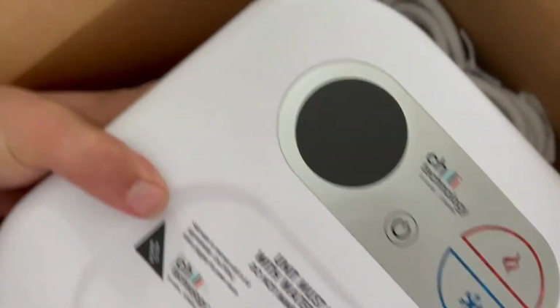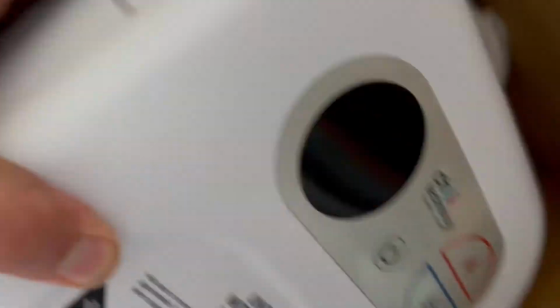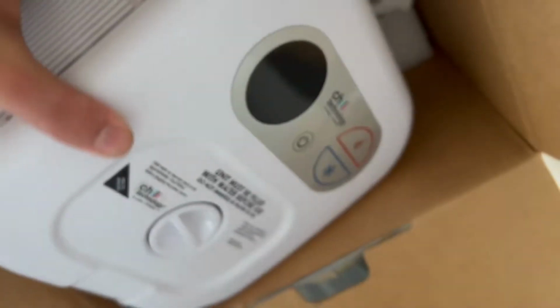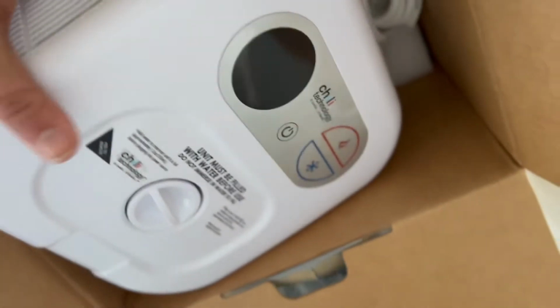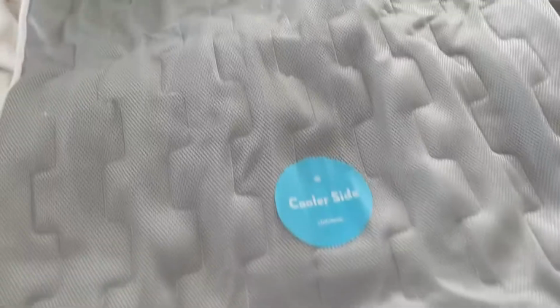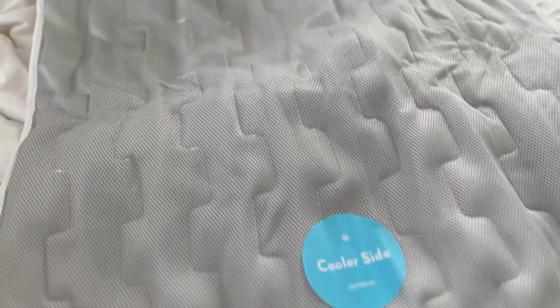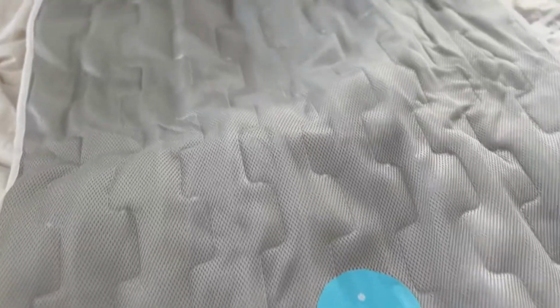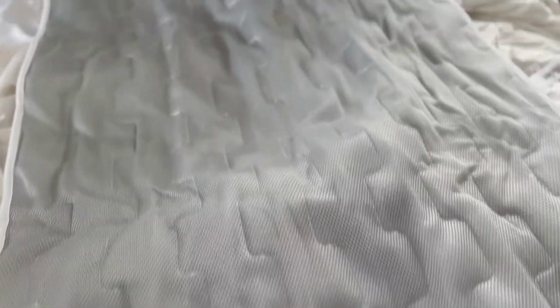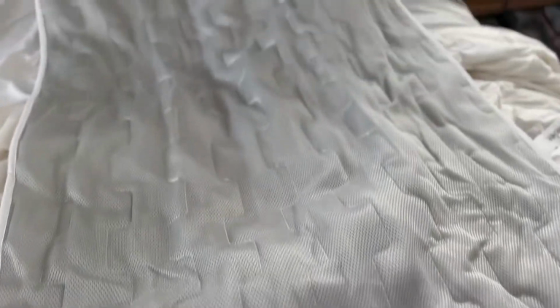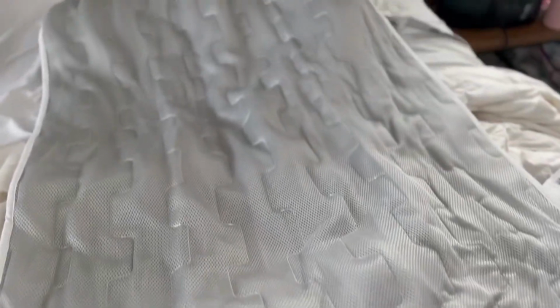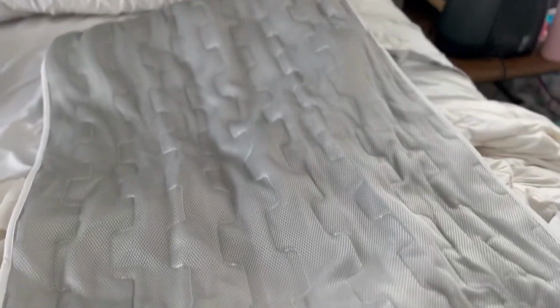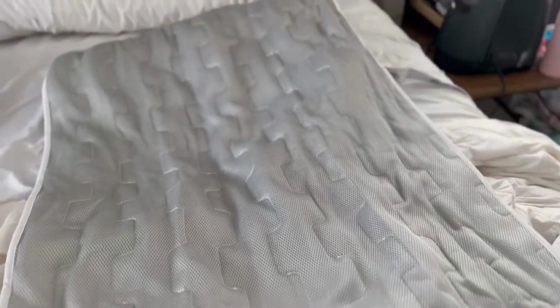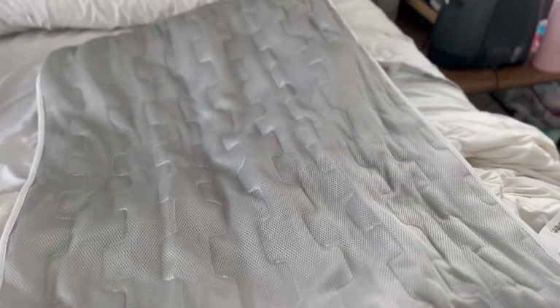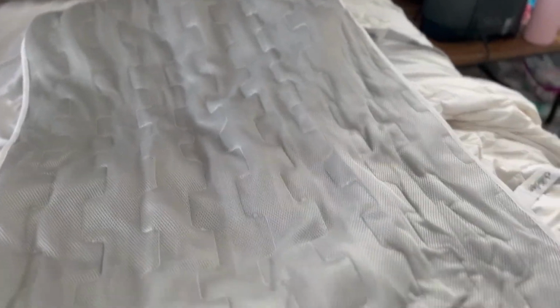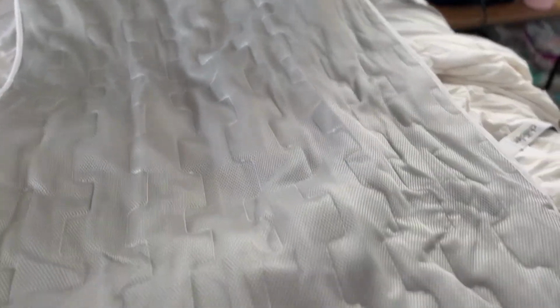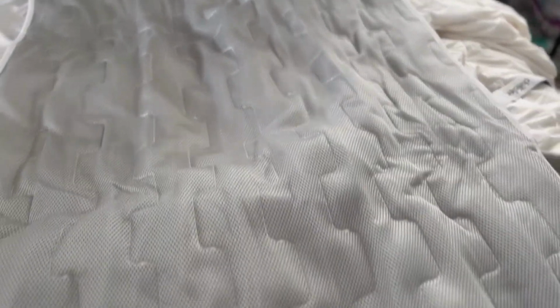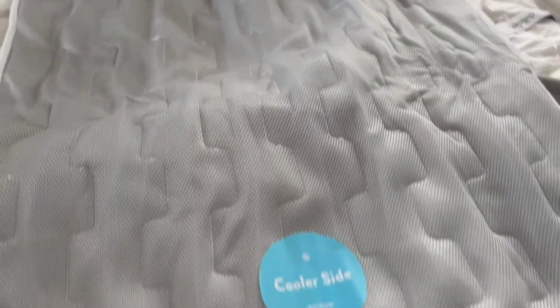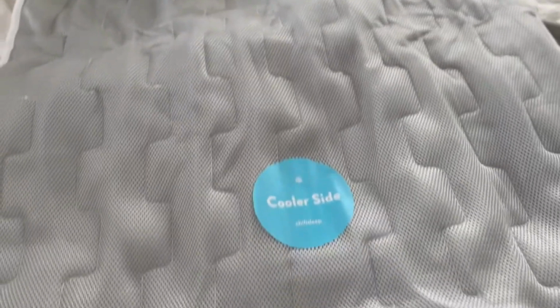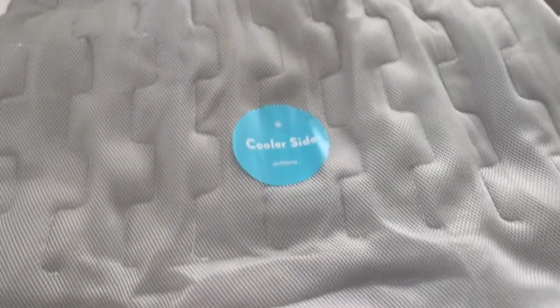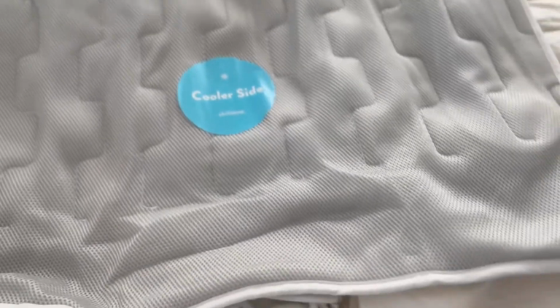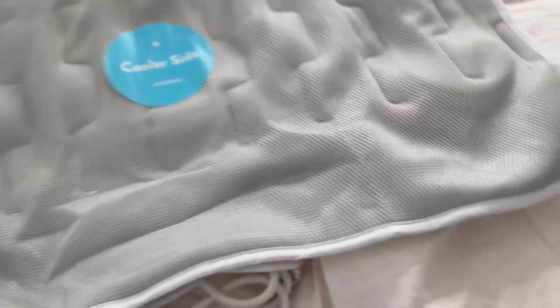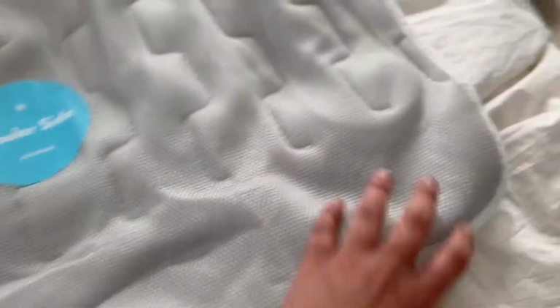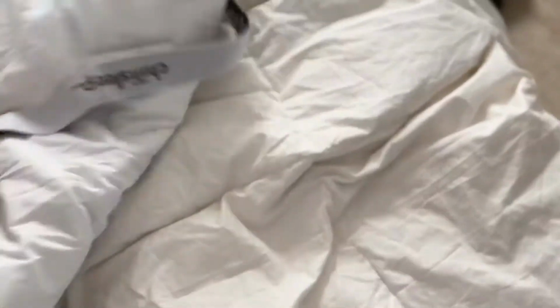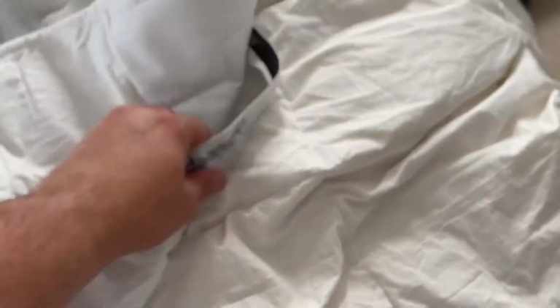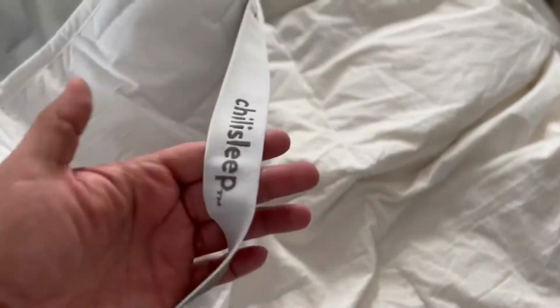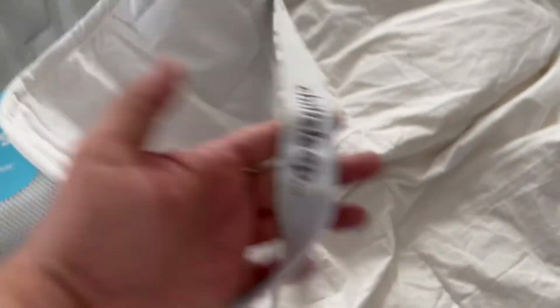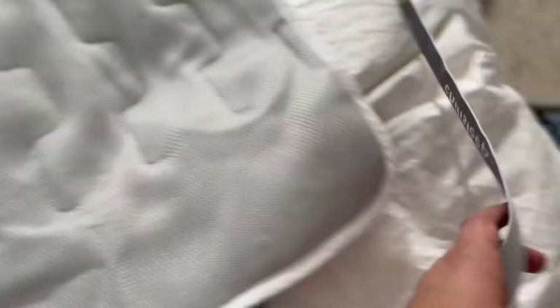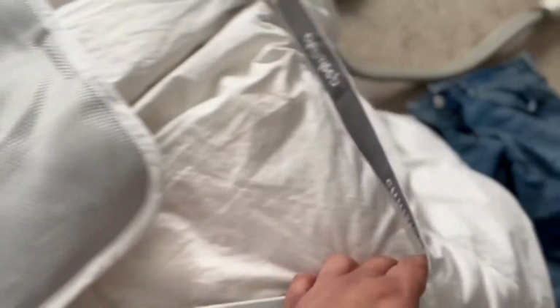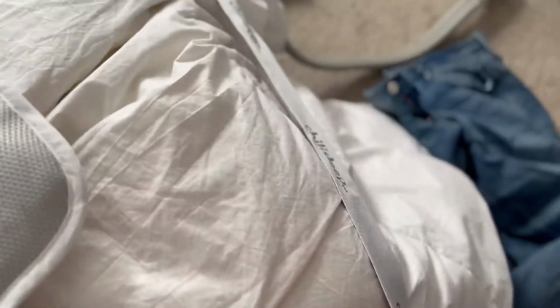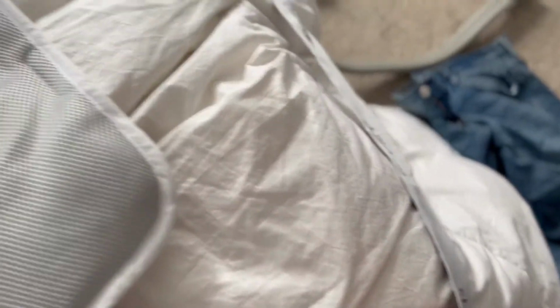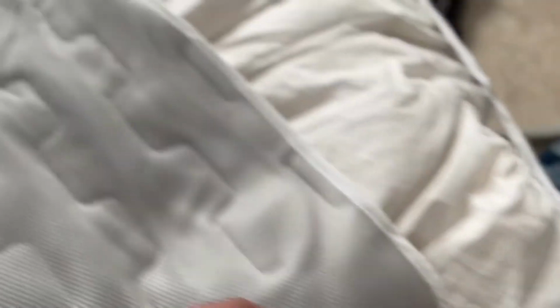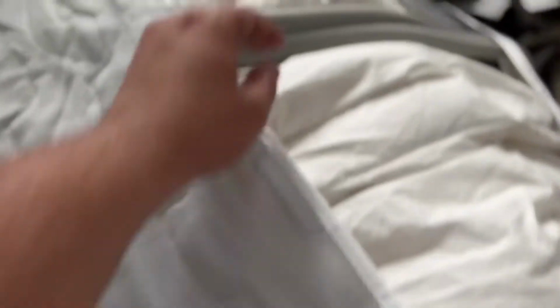Right here is the actual device — you can keep this under your bed or to the side of it. And here is the actual pad that you put on top of your bed. It has these nice little straps so you can just strap it to the corners of your mattress.